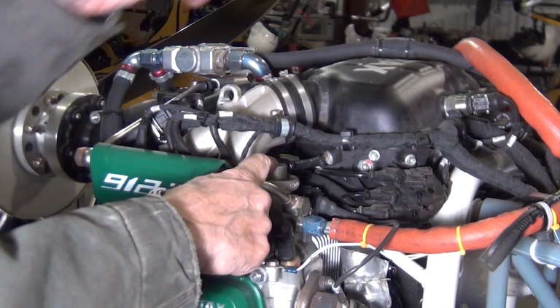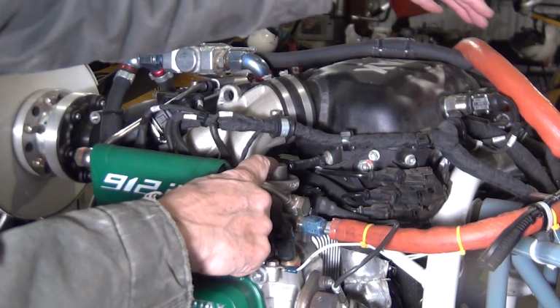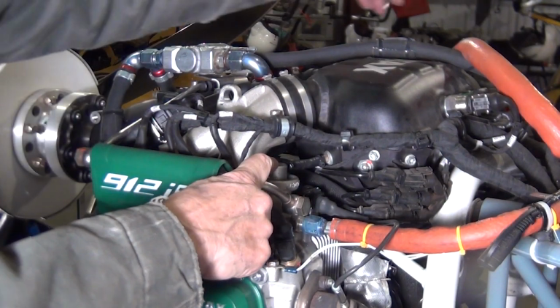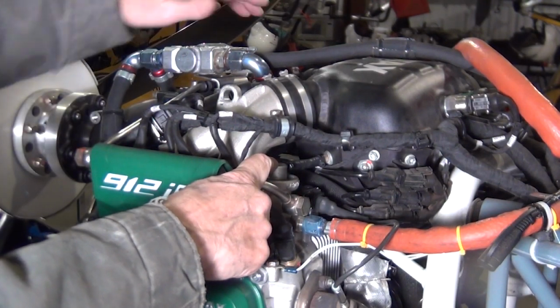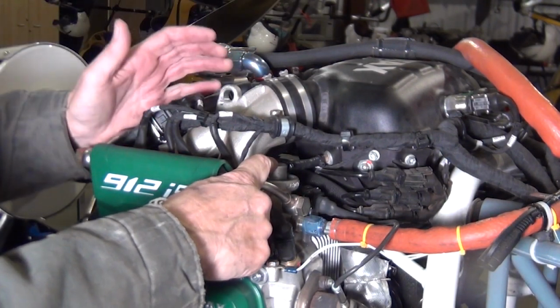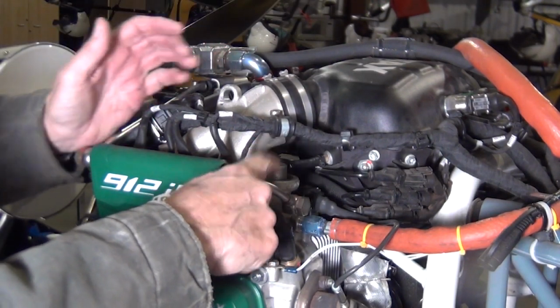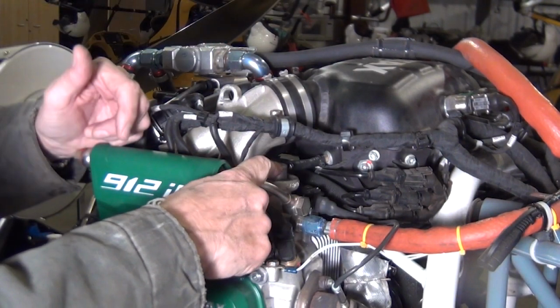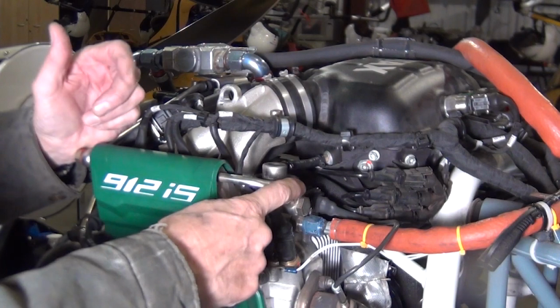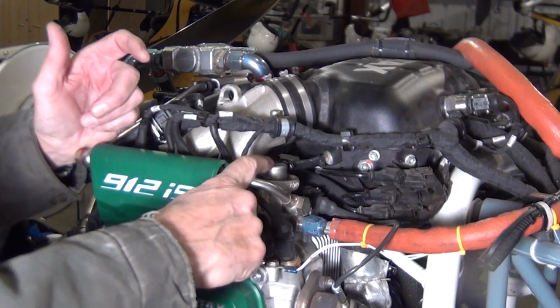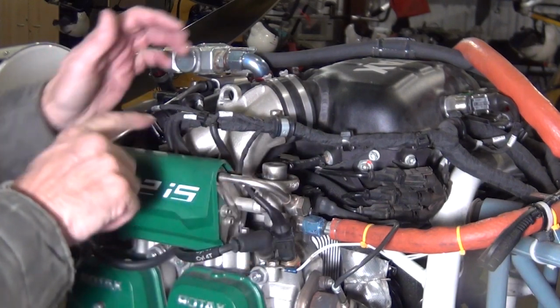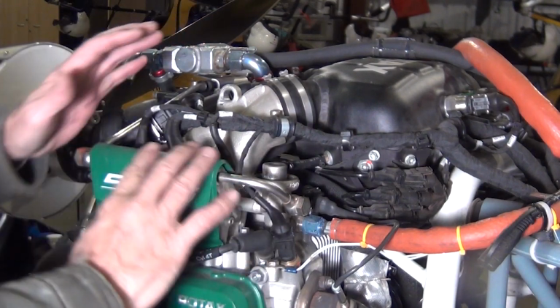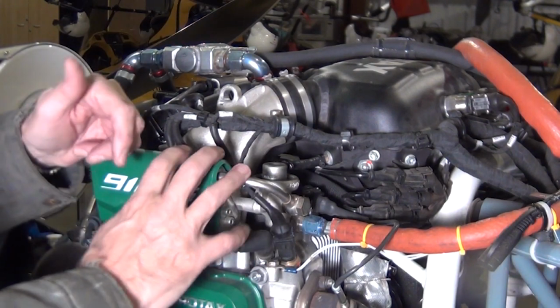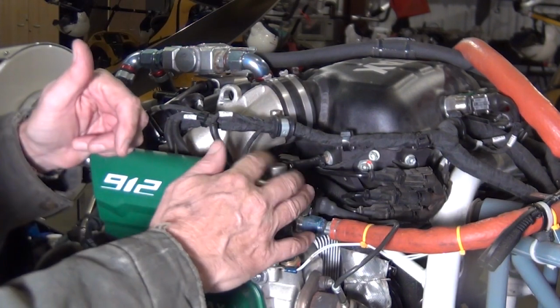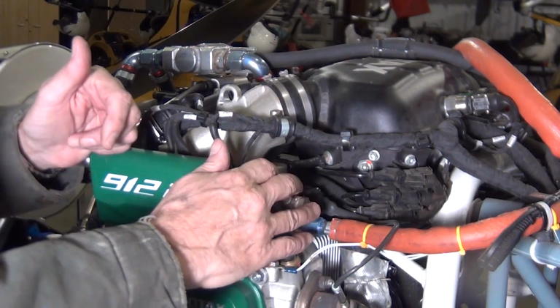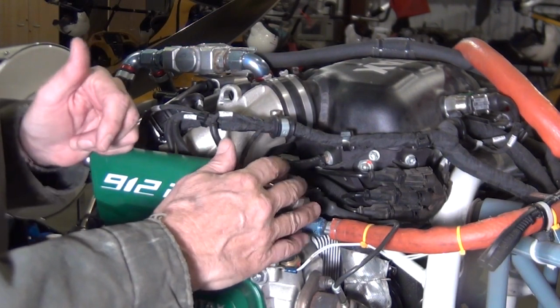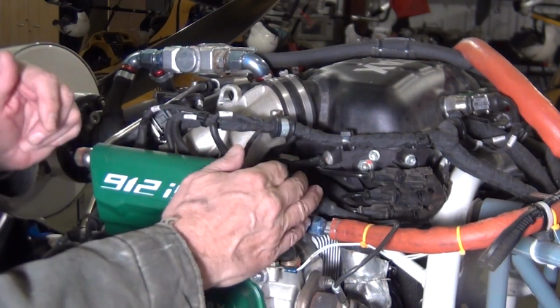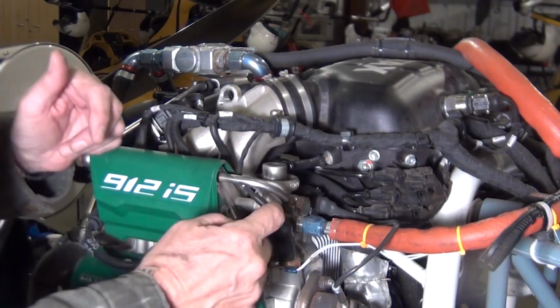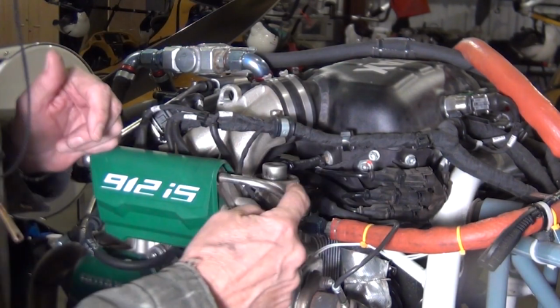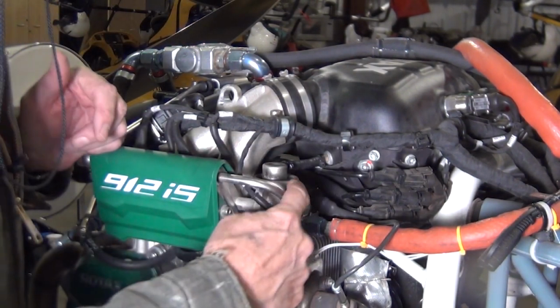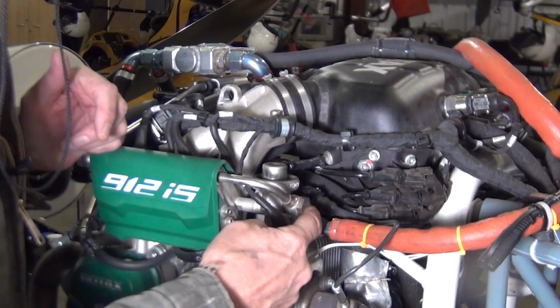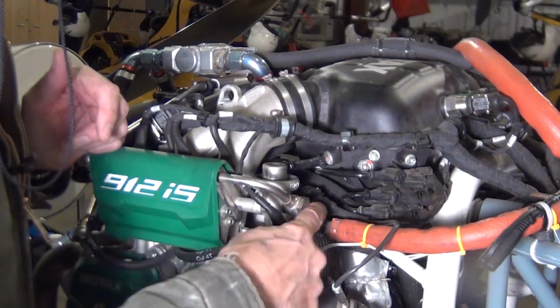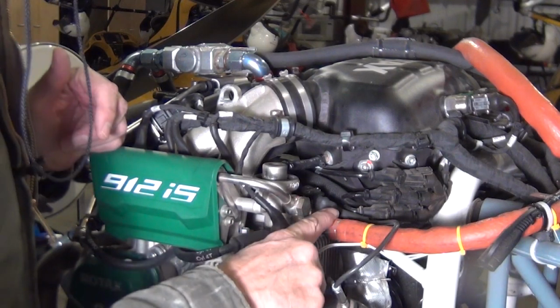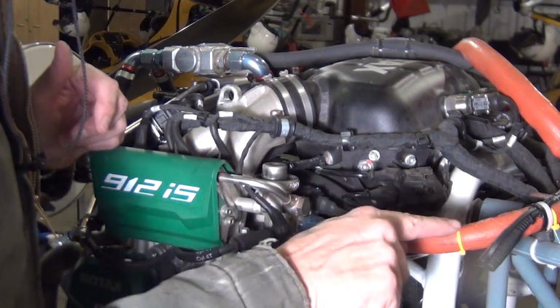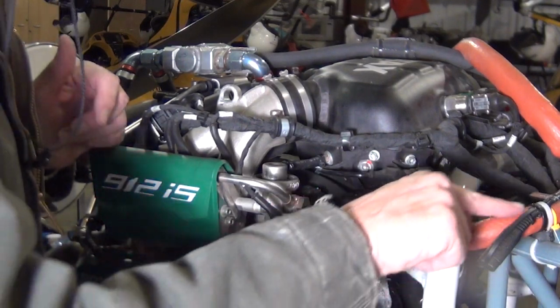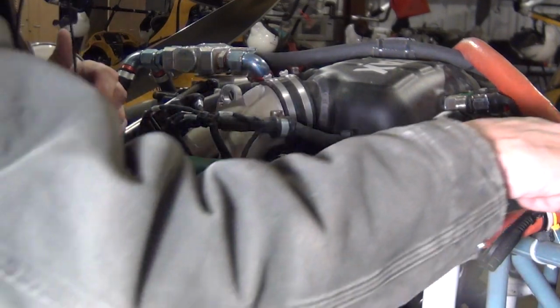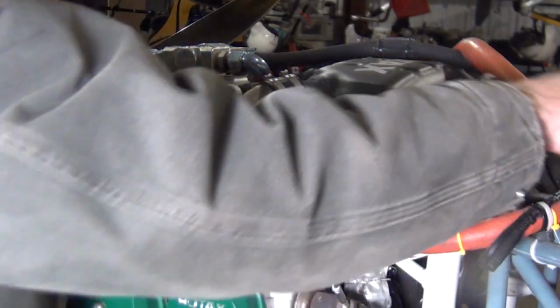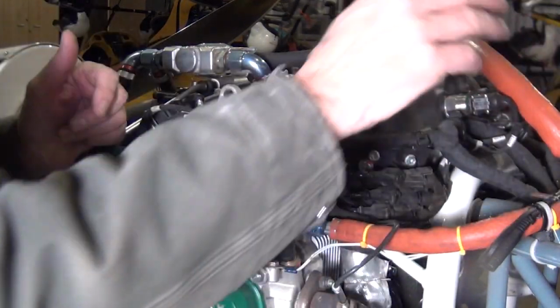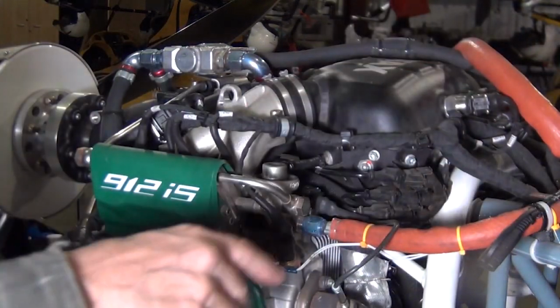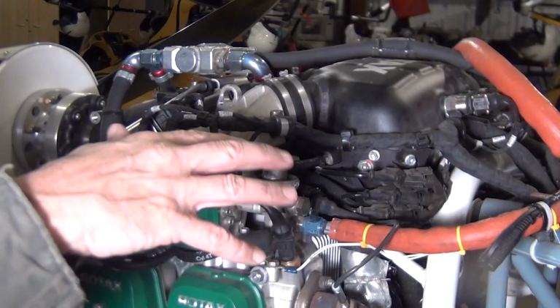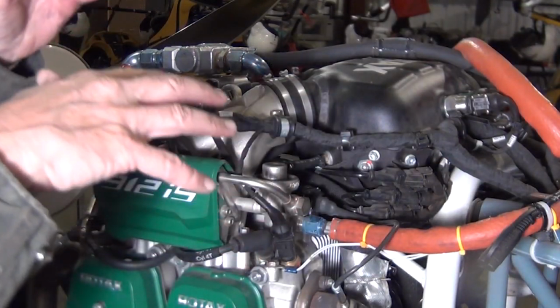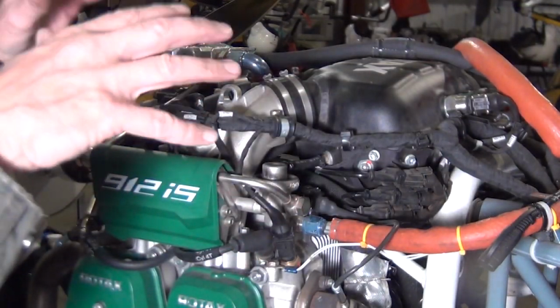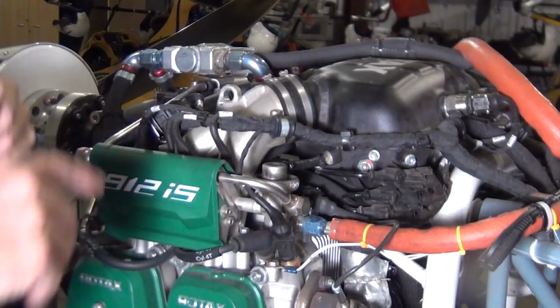Coming through here. And this is essentially what regulates the pressure in your whole fuel system. It's around 40 psi. From here it goes back, and this goes on back to your fuel tank. So that's your fuel system.